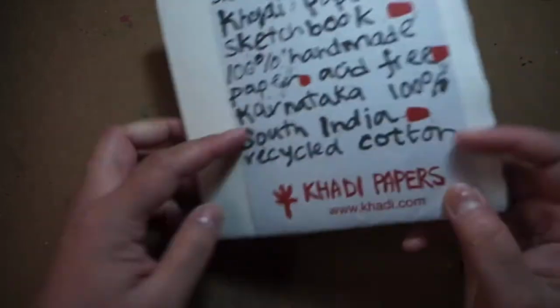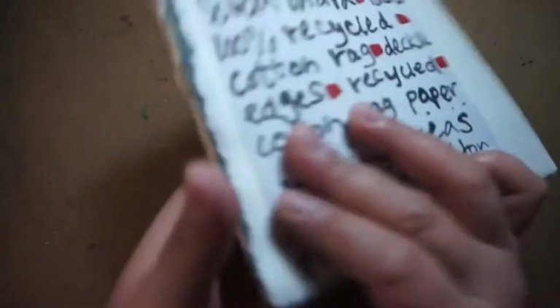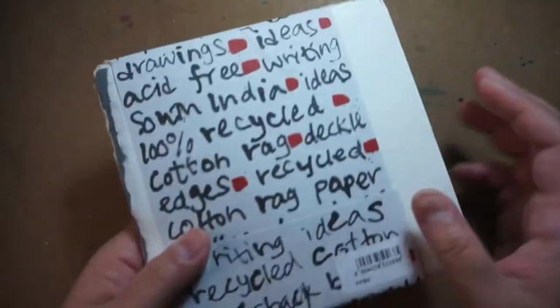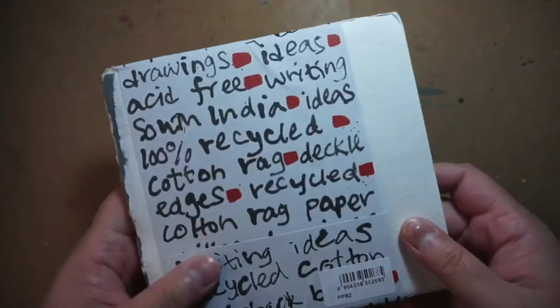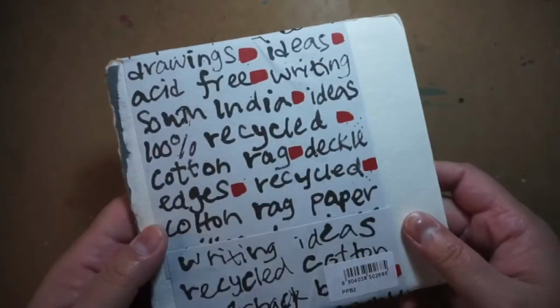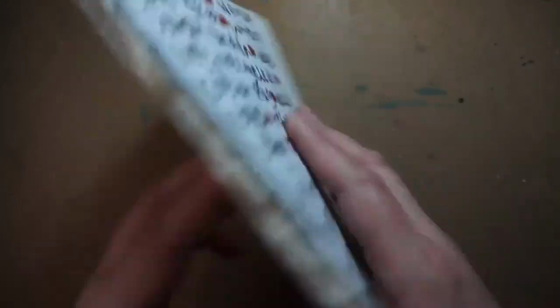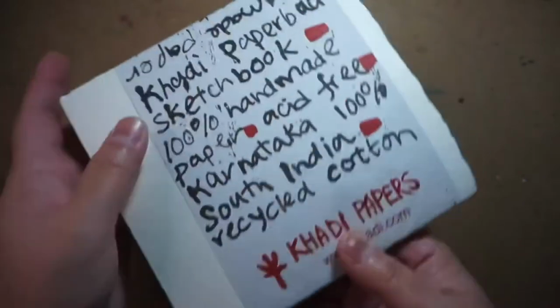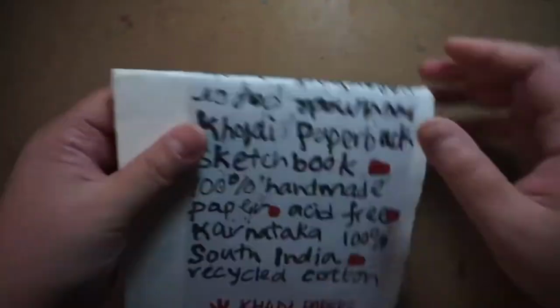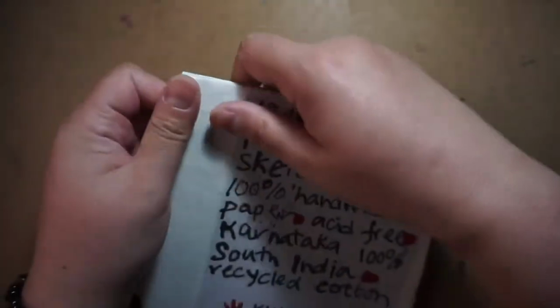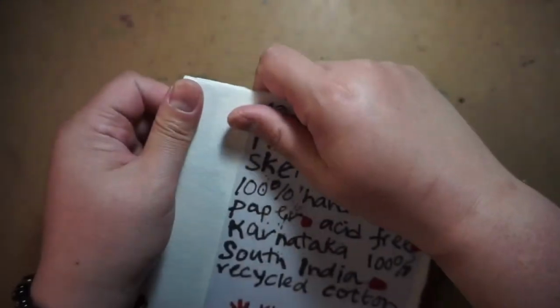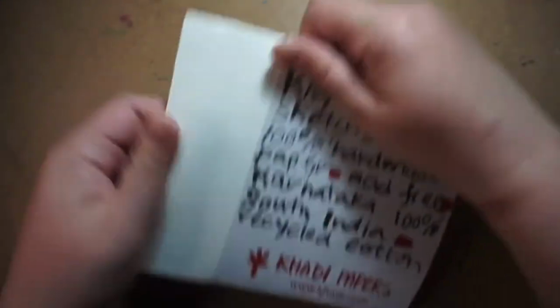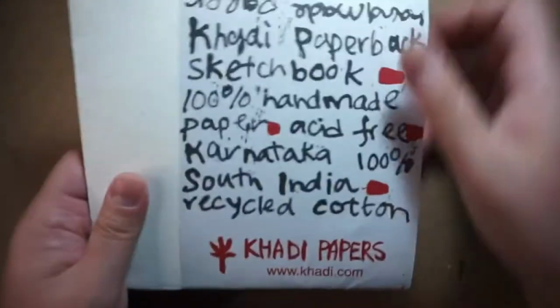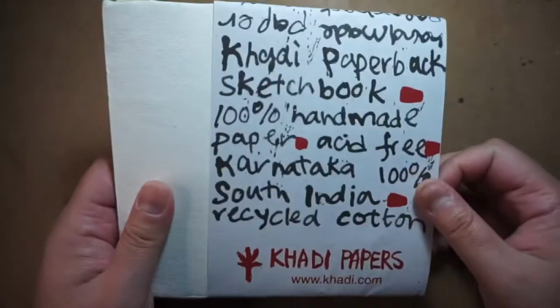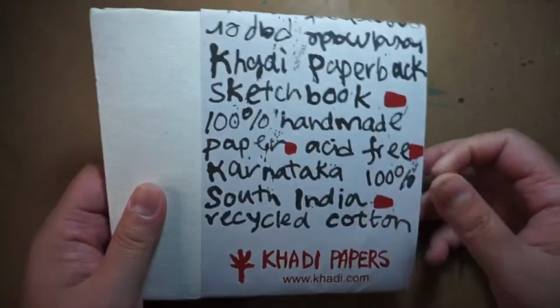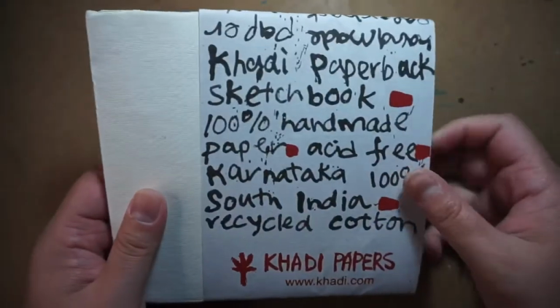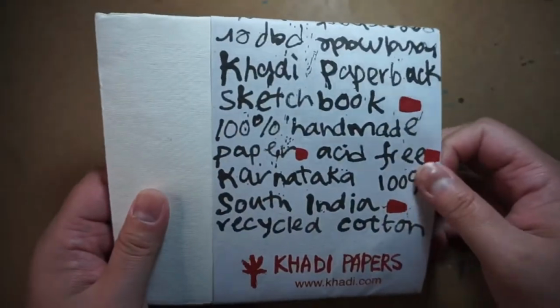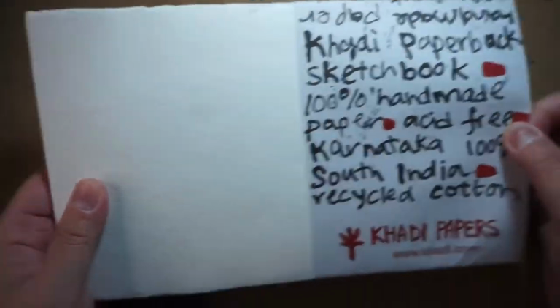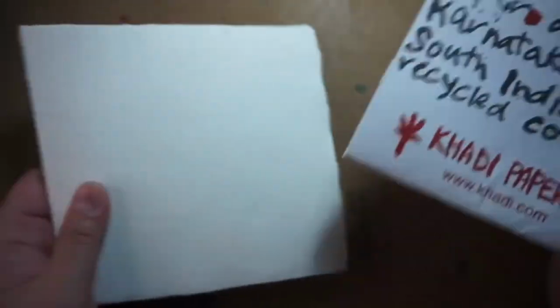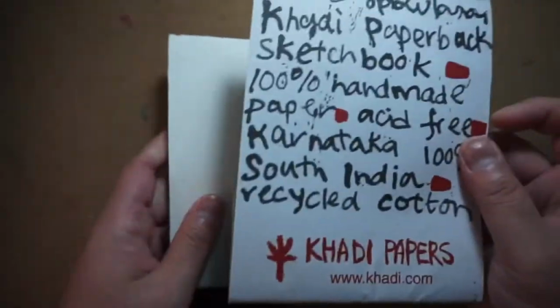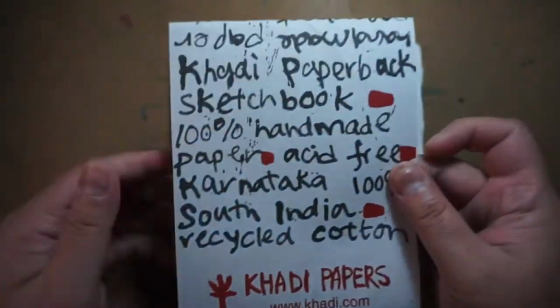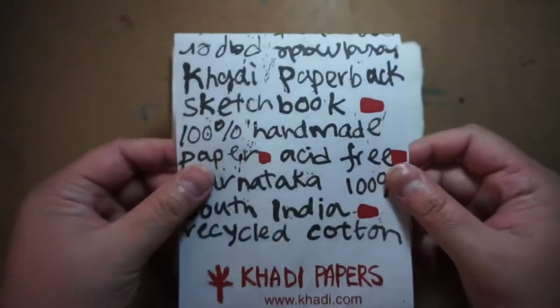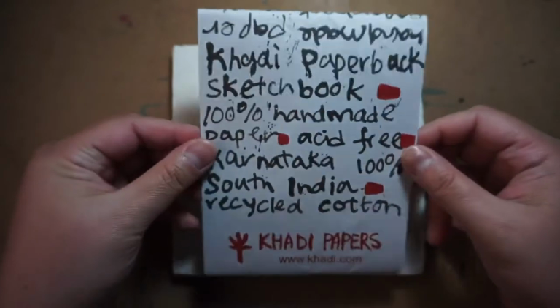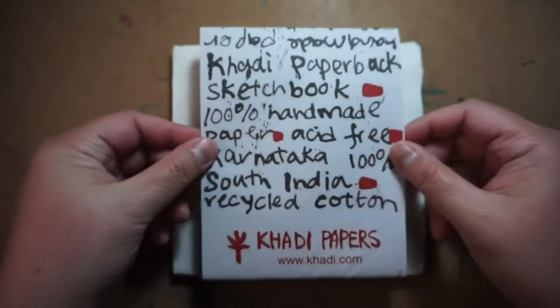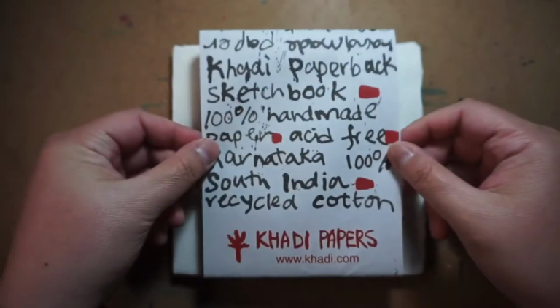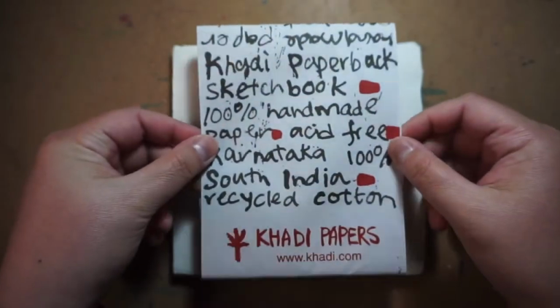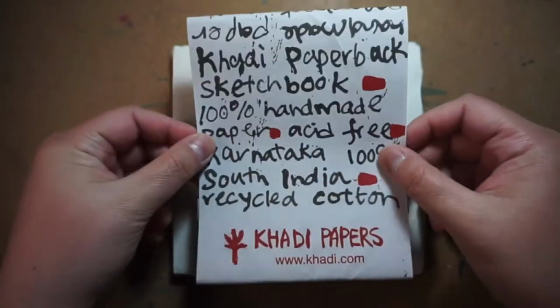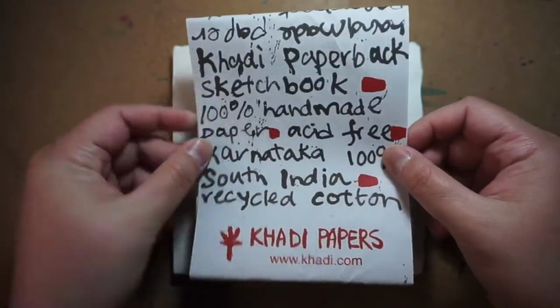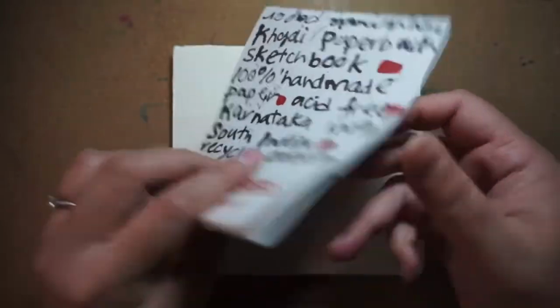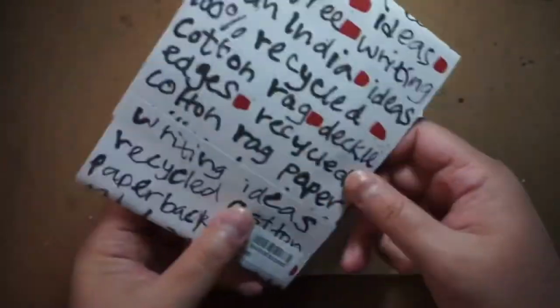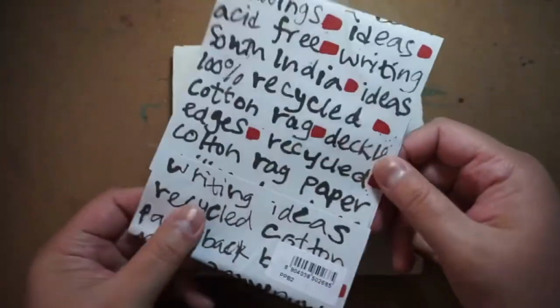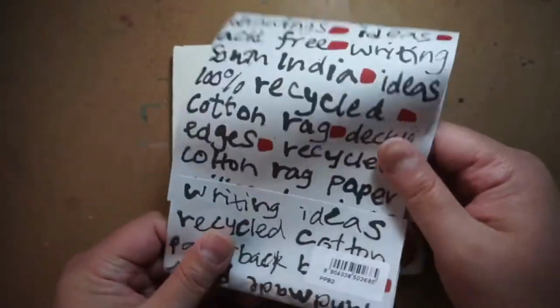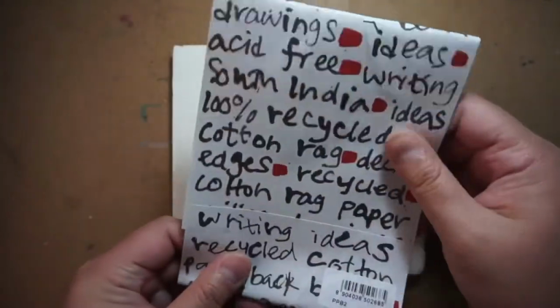It's also handmade and acid-free. I like how this sleeve keeps the sketchbook closed and has the branding and other information on it.